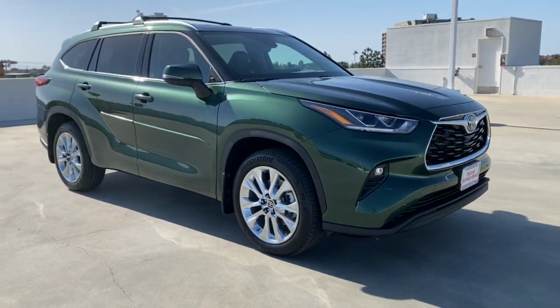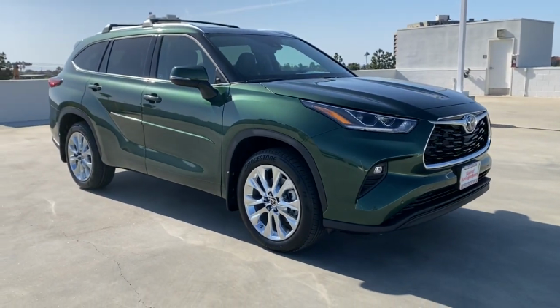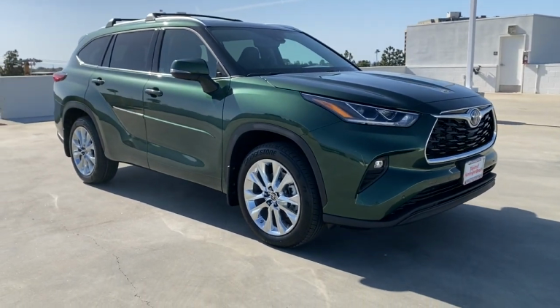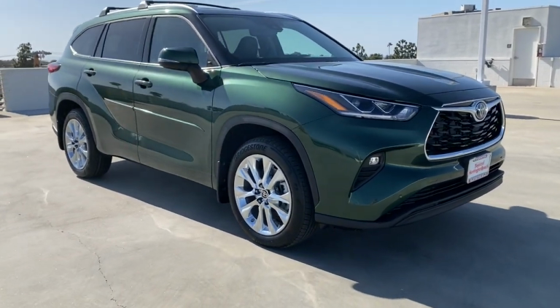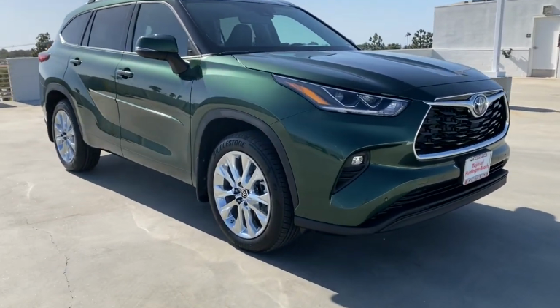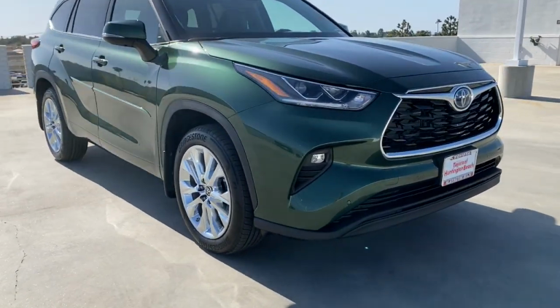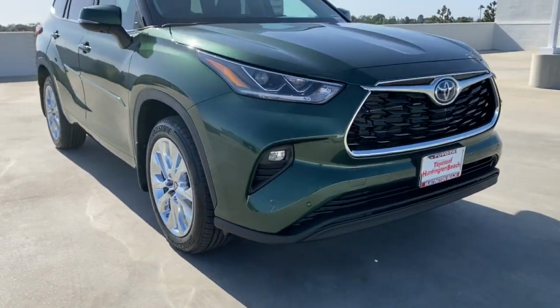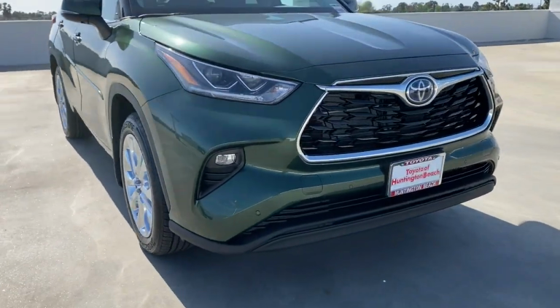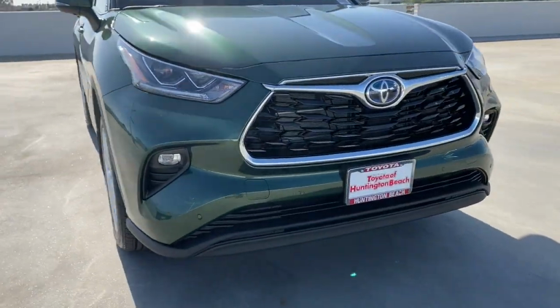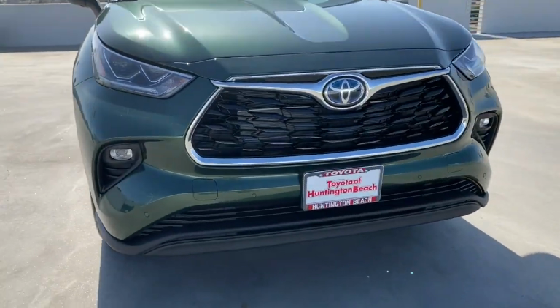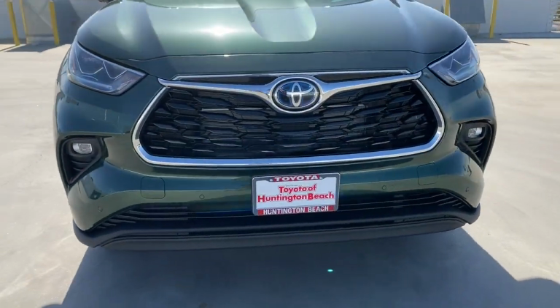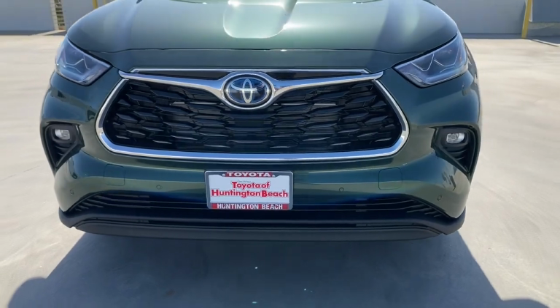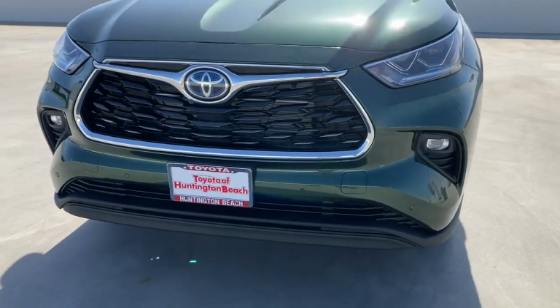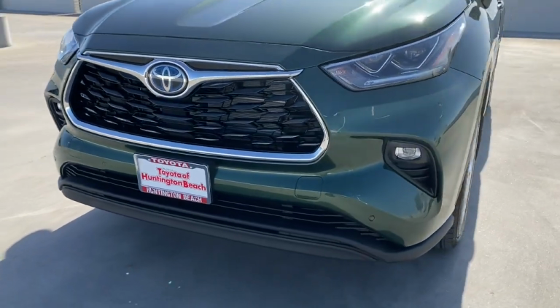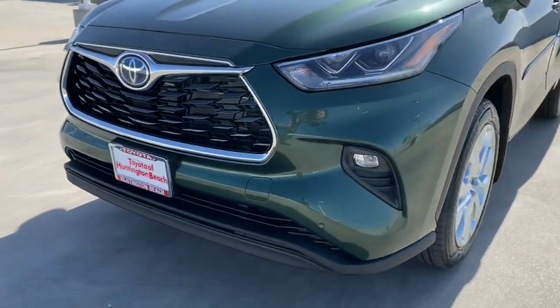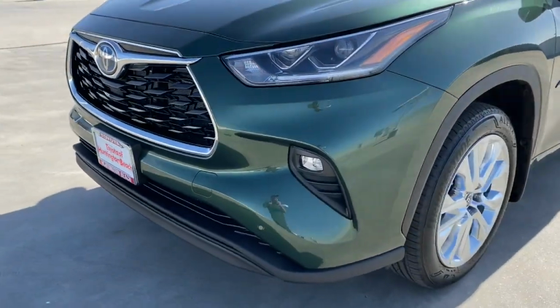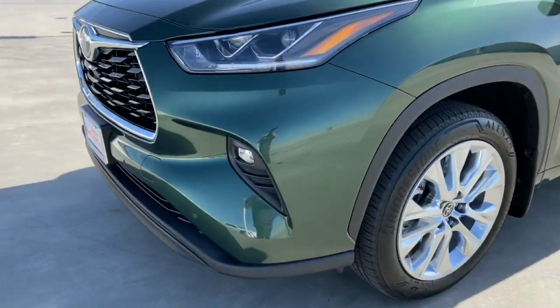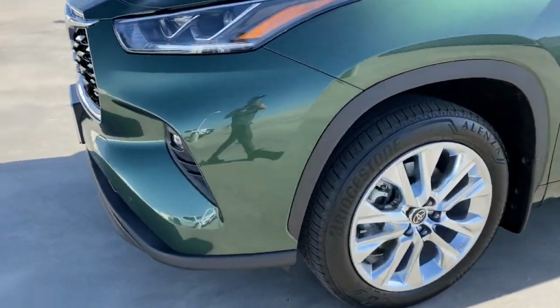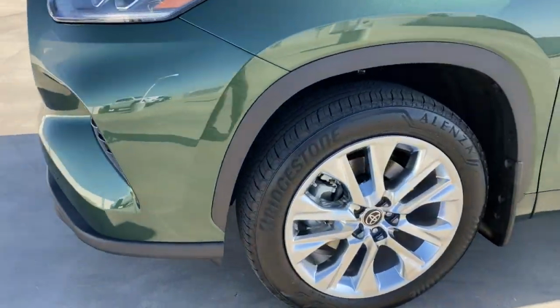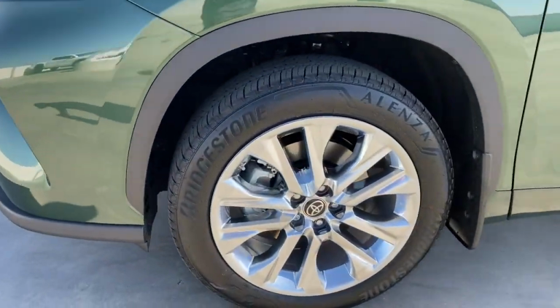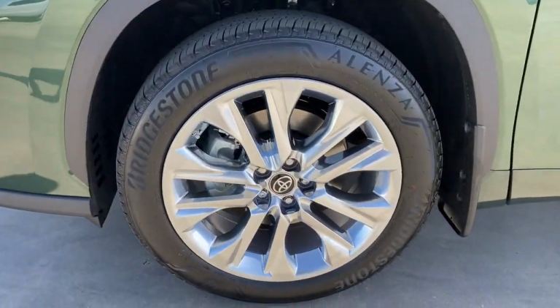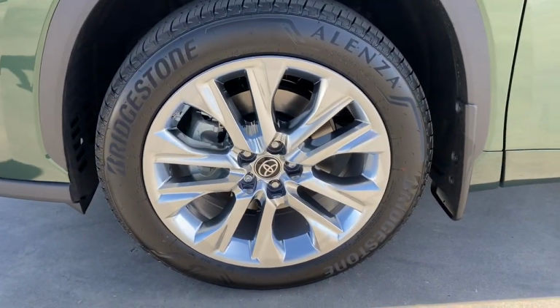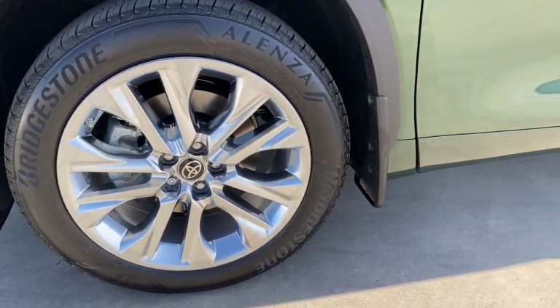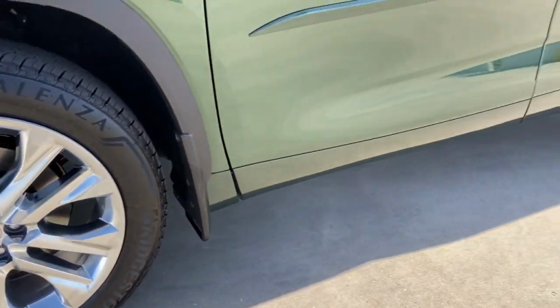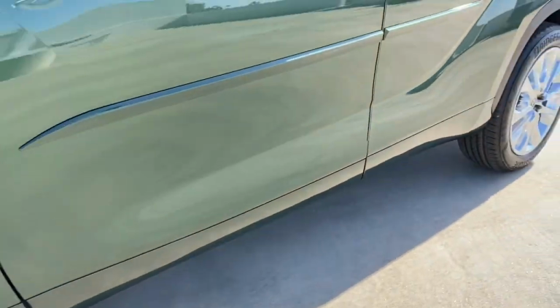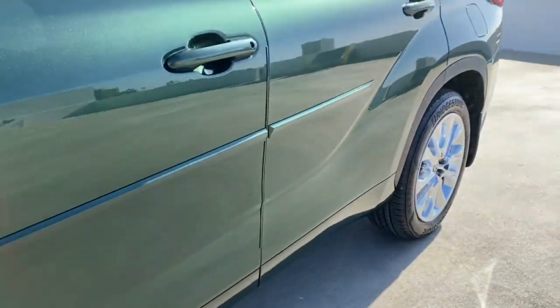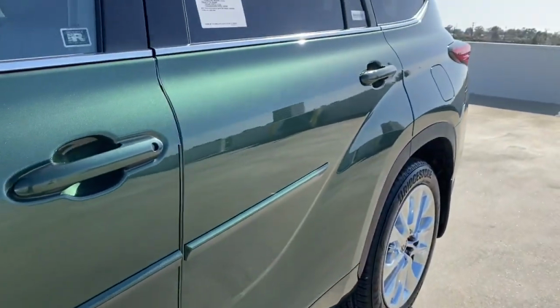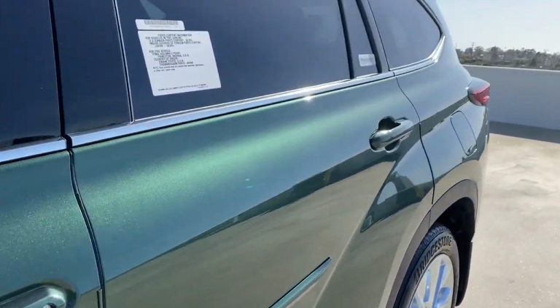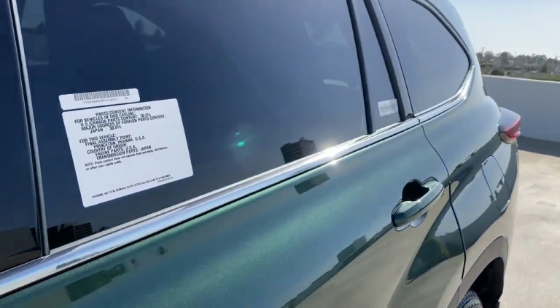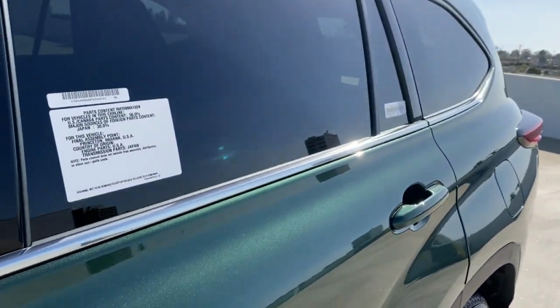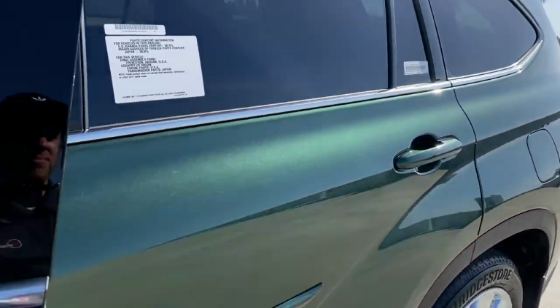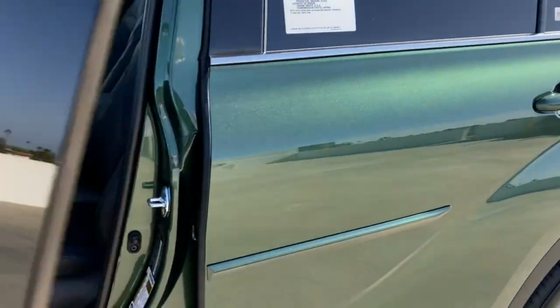Lane departure warning, keyless entry, hands-free liftgate, sun moonroof, navigation system, backup camera, power liftgate, cooled front seat, keyless start, power passenger seat.